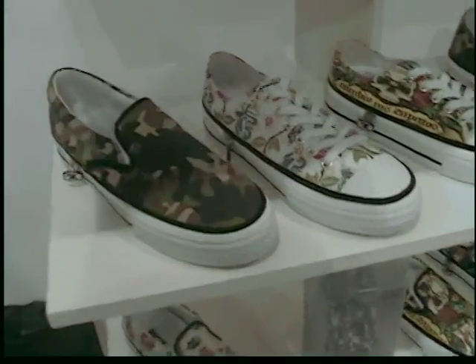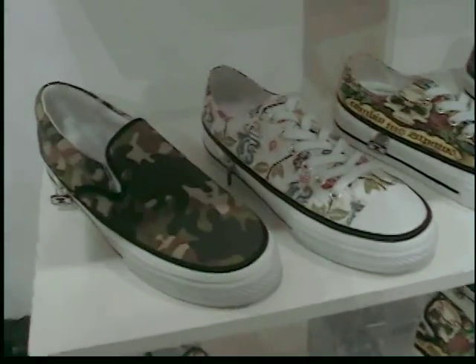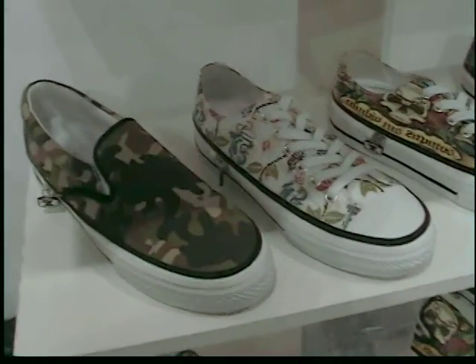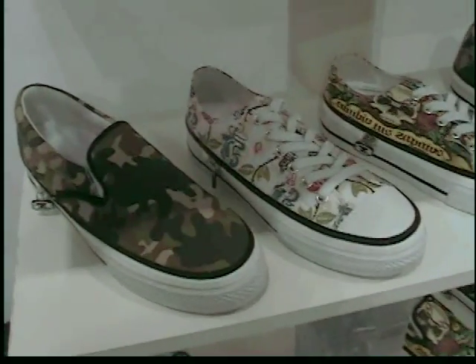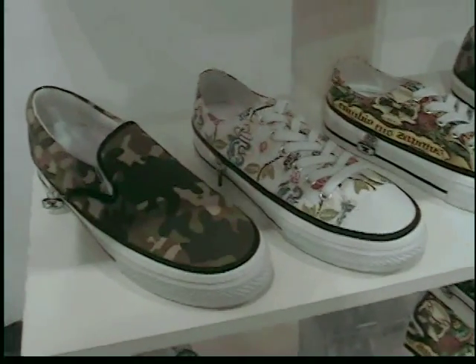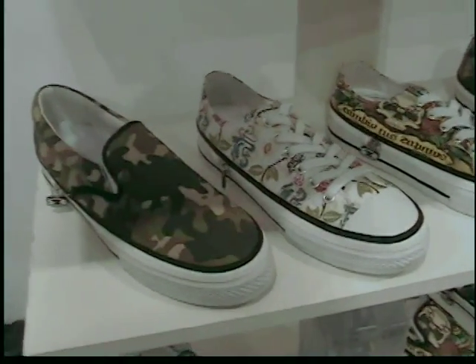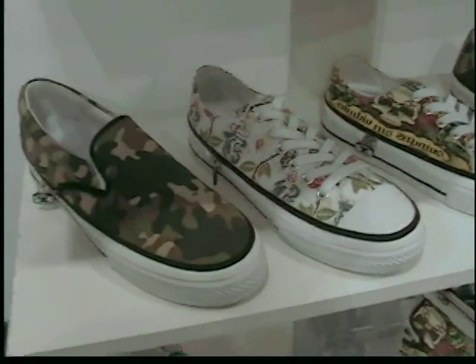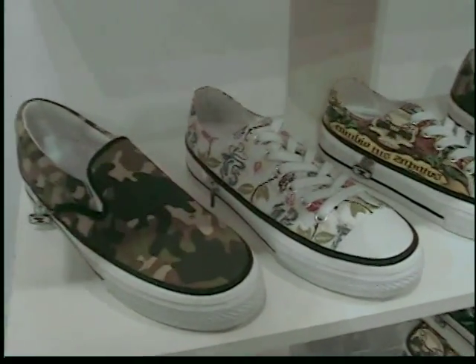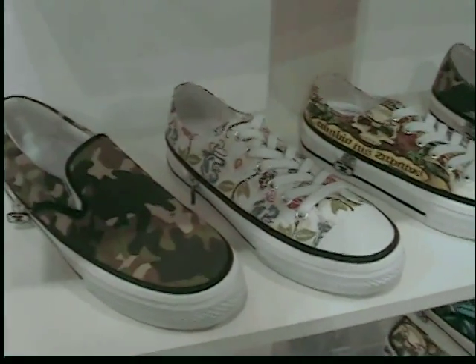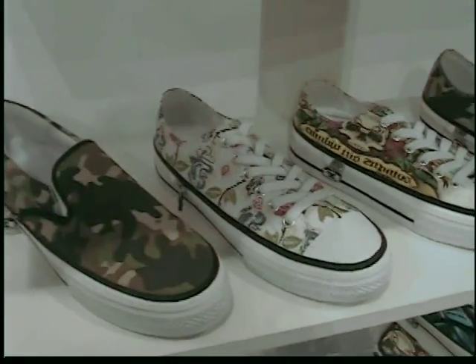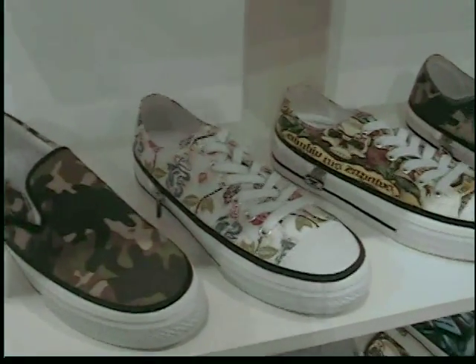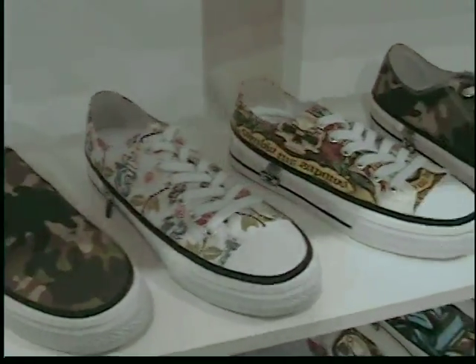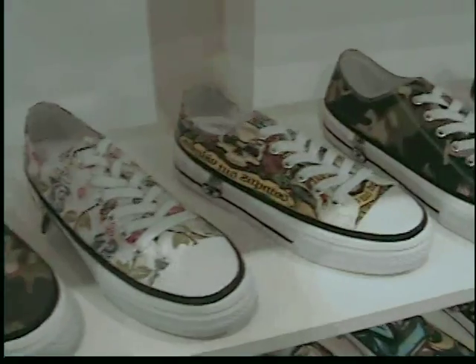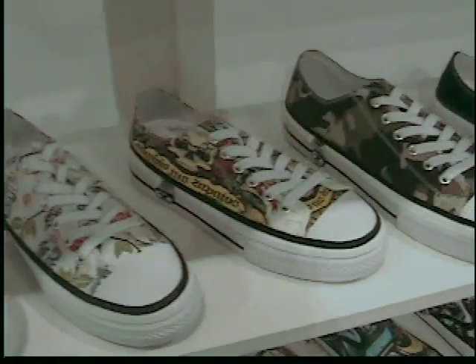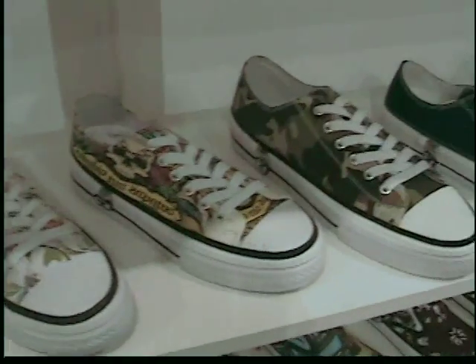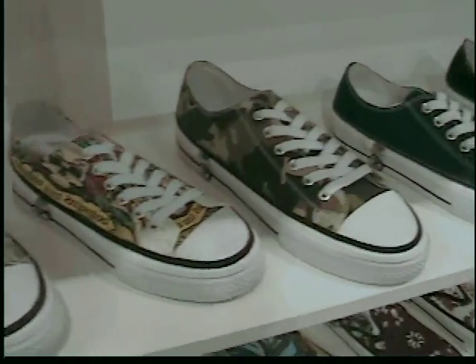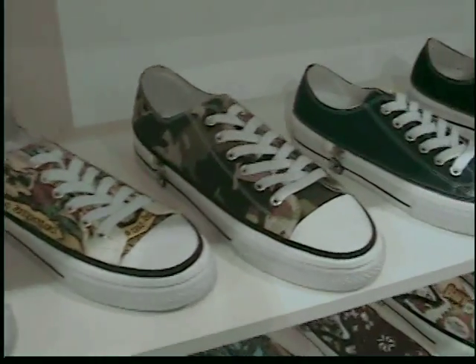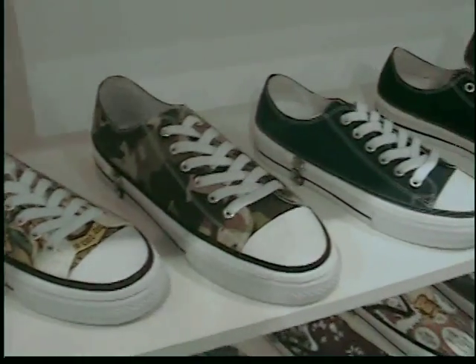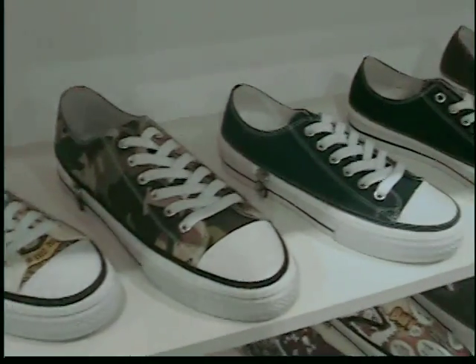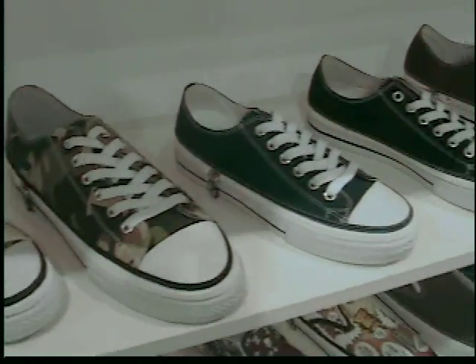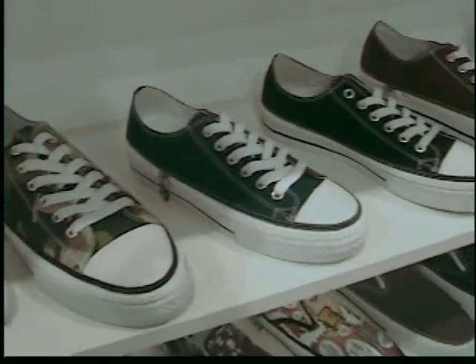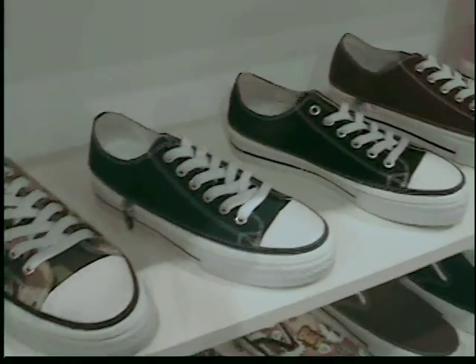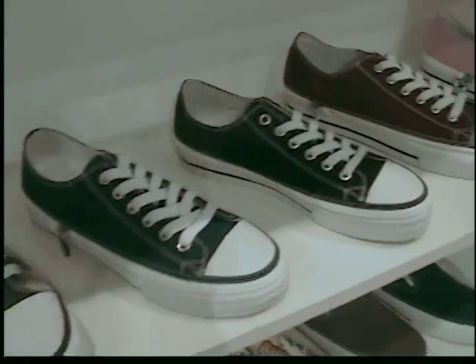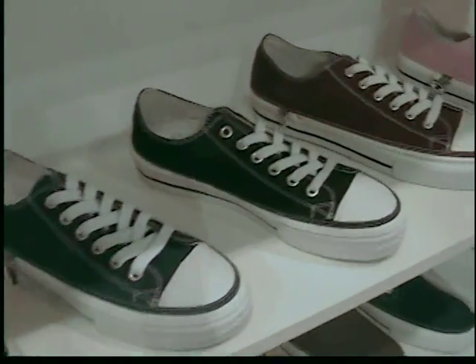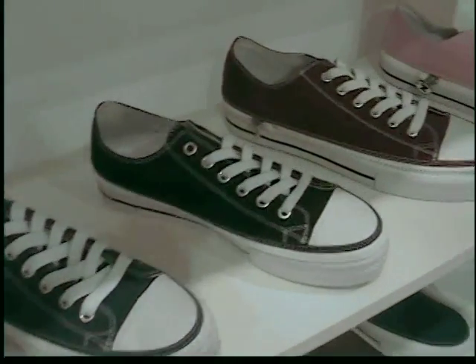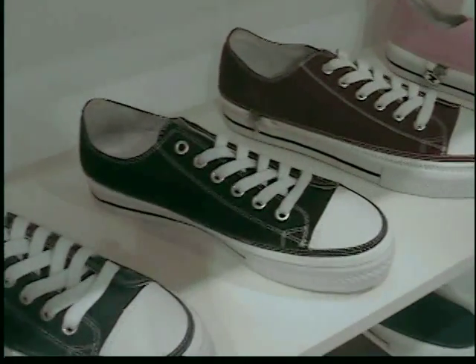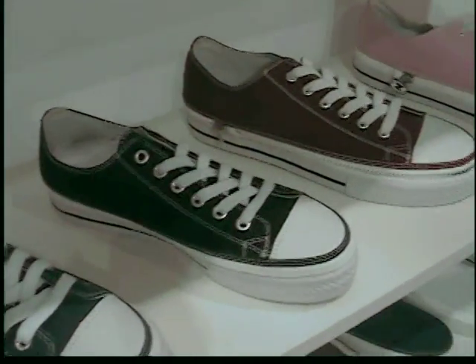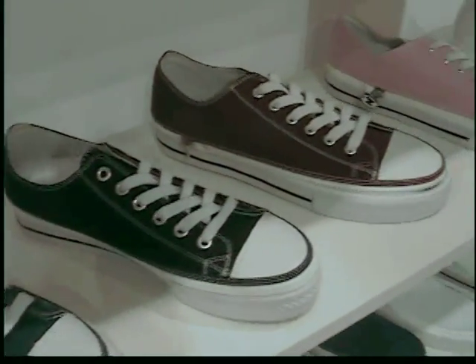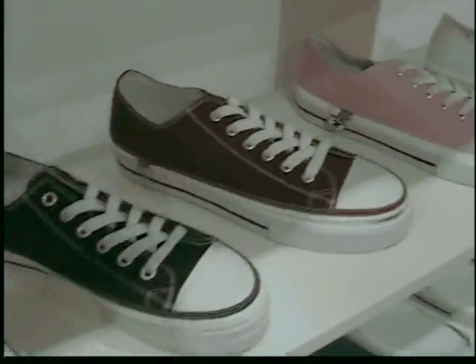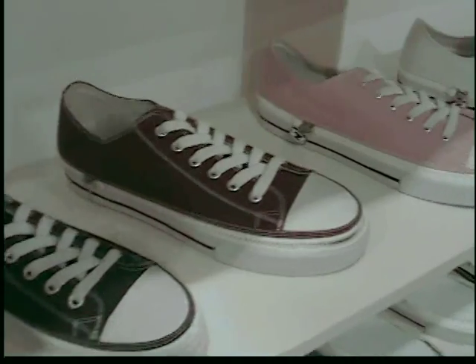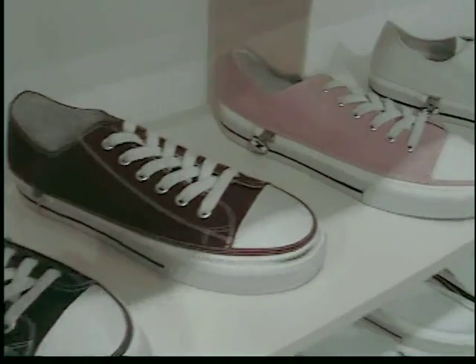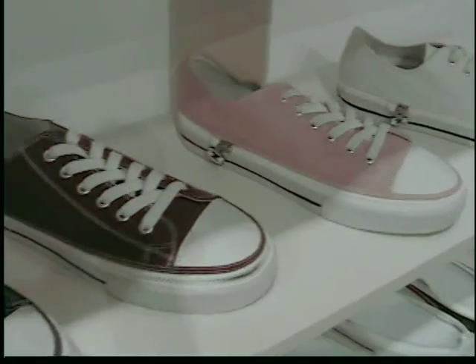Hey you guys, look at all these cool styles that are available in Zipz shoes. You can just zip them off and zip on the new style every morning with your different outfit.